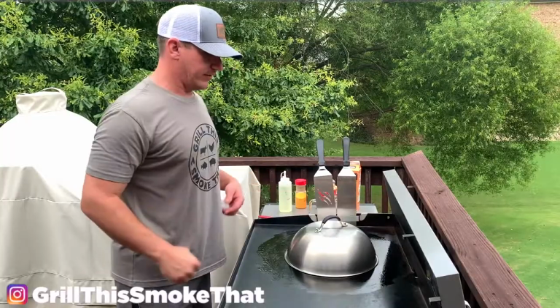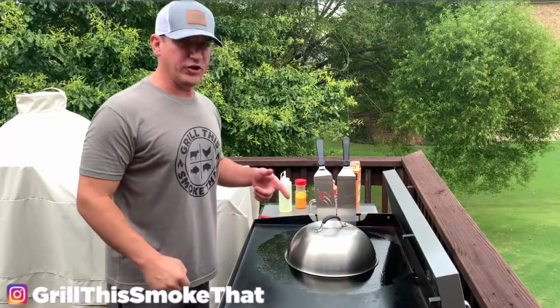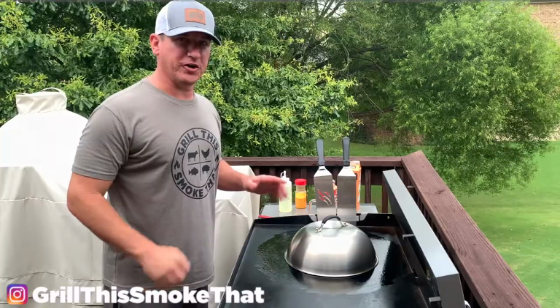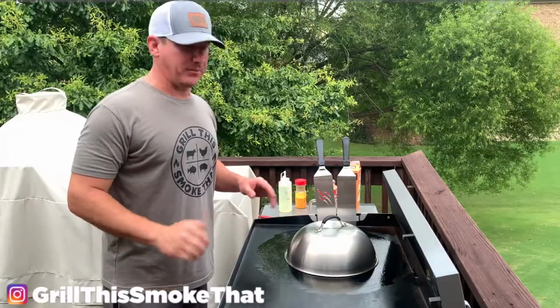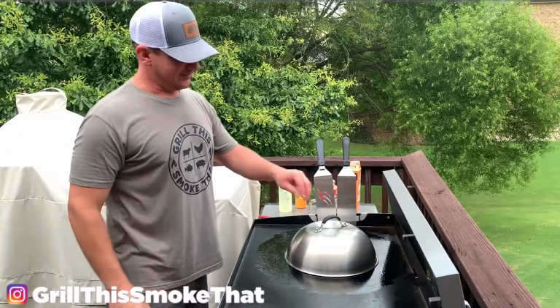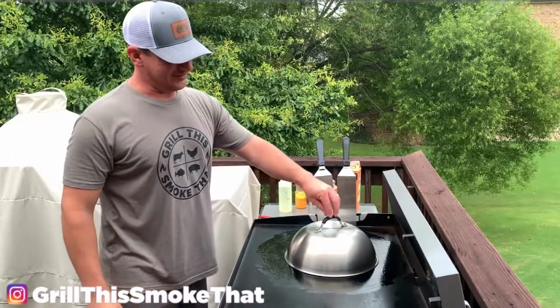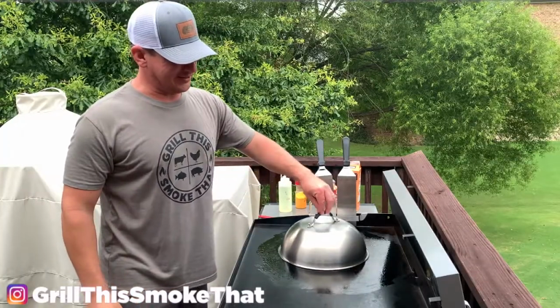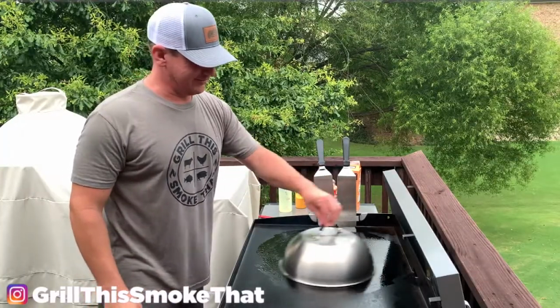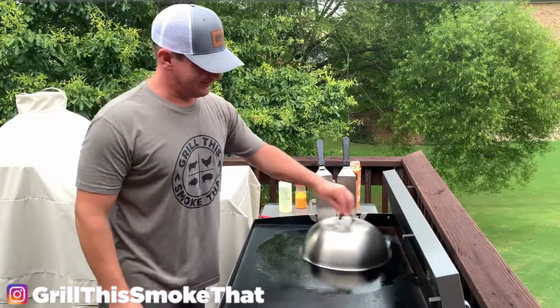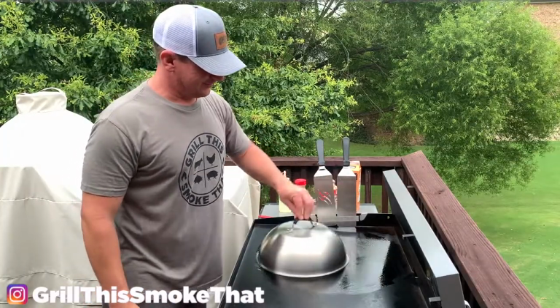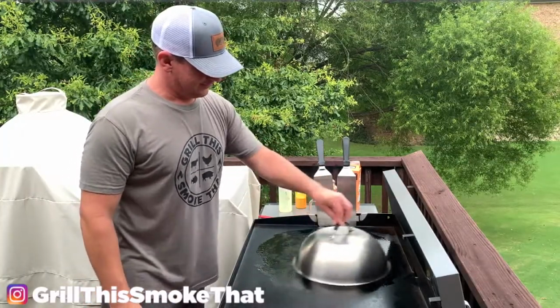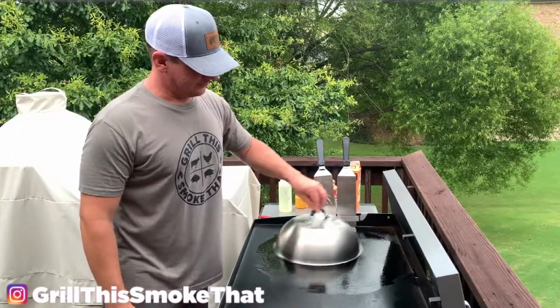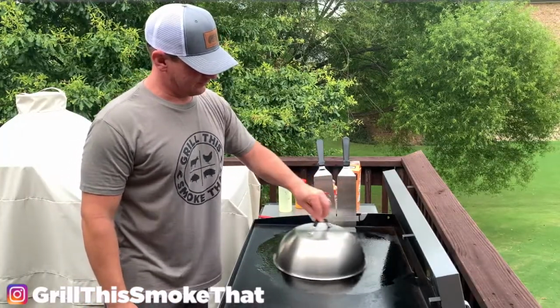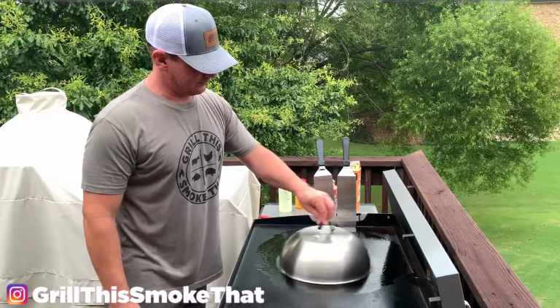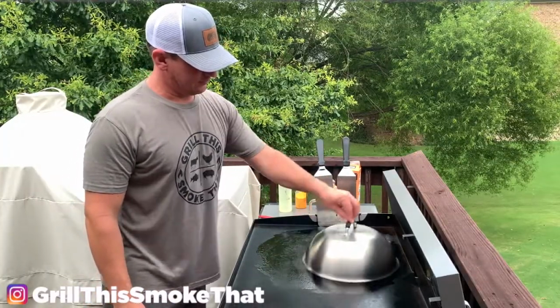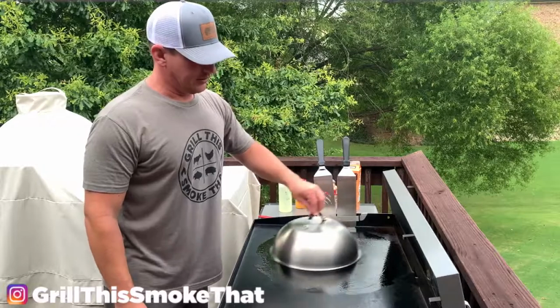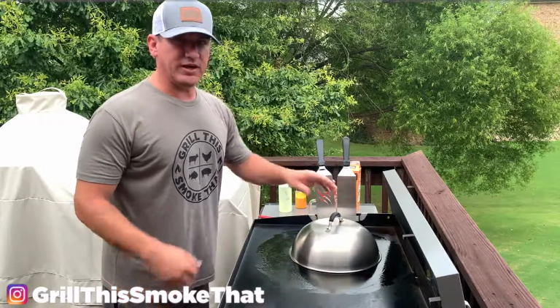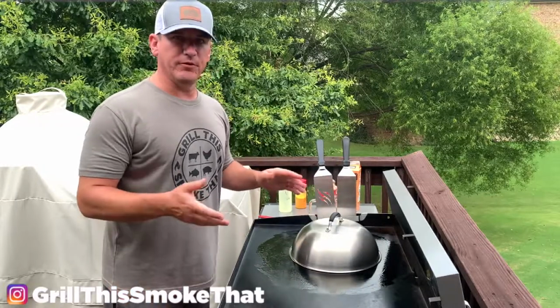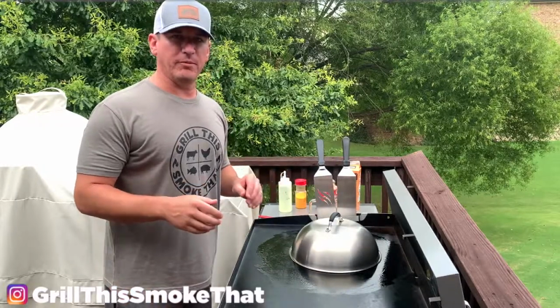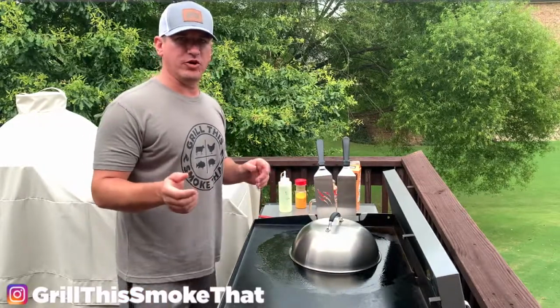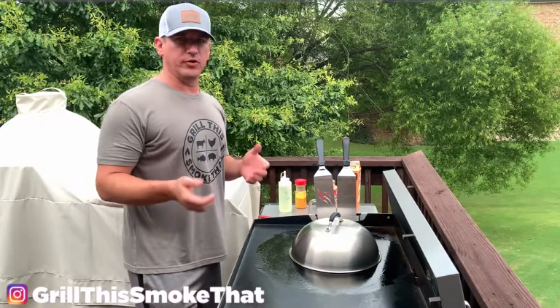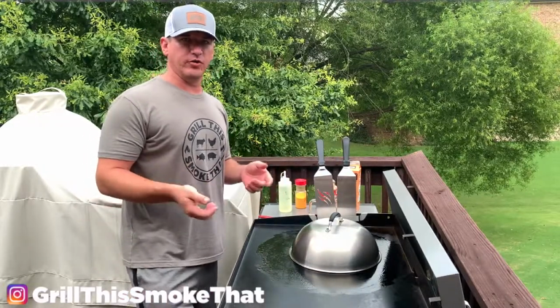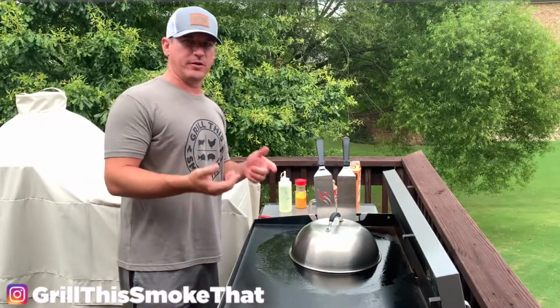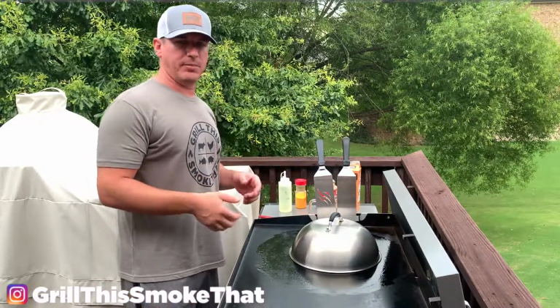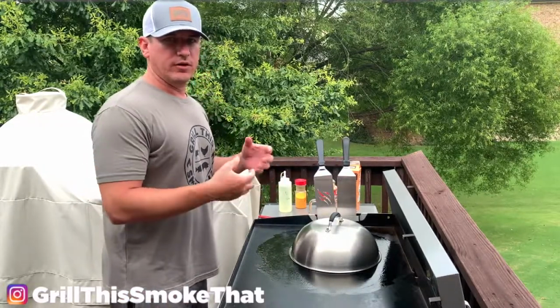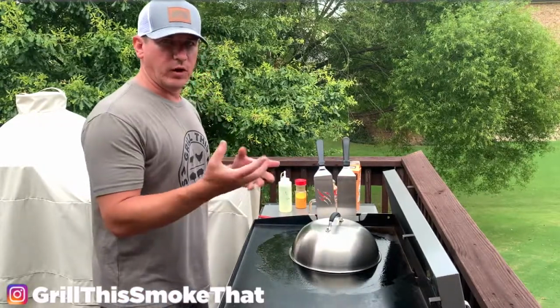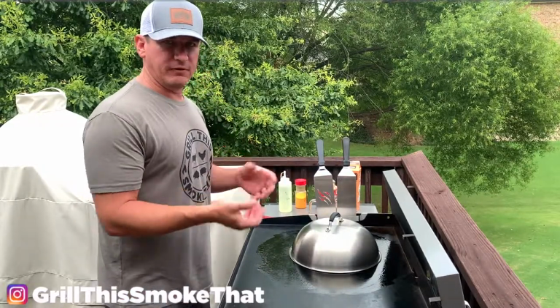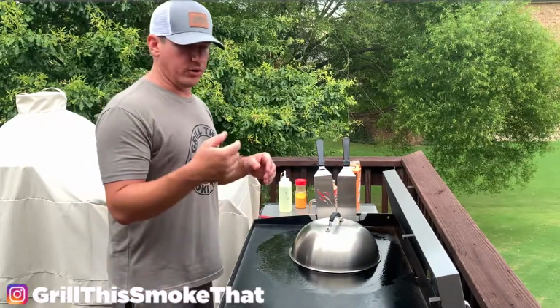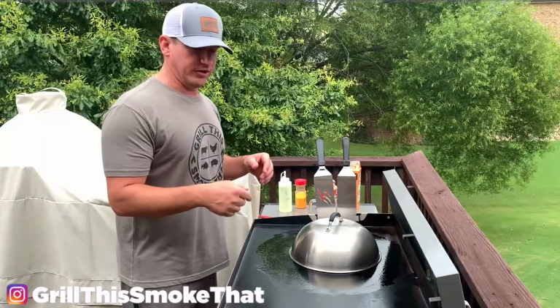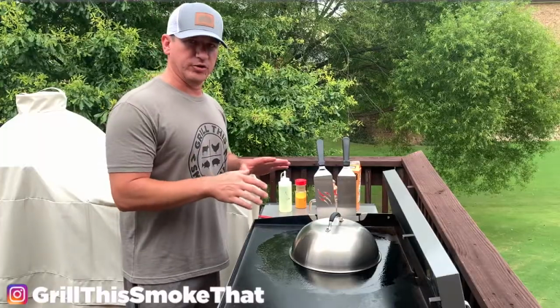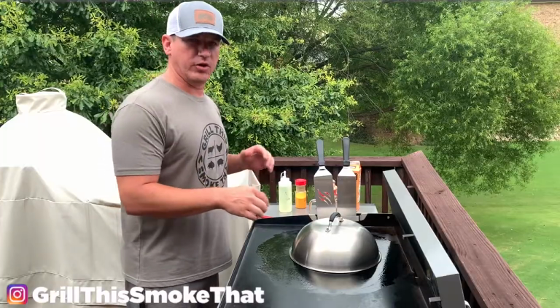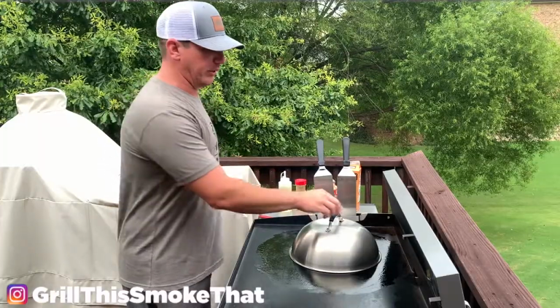I can hear it starting to pop — this is exciting! You want to keep it moving around because you don't want those kernels after they pop, the white fluffy corn, to touch the grill too long or it'll burn.